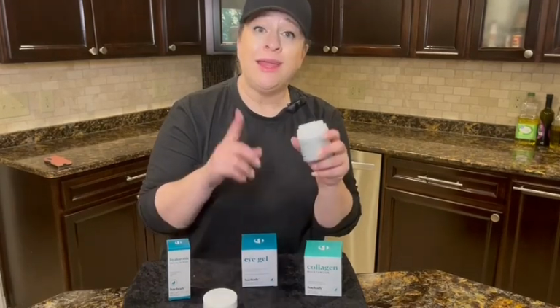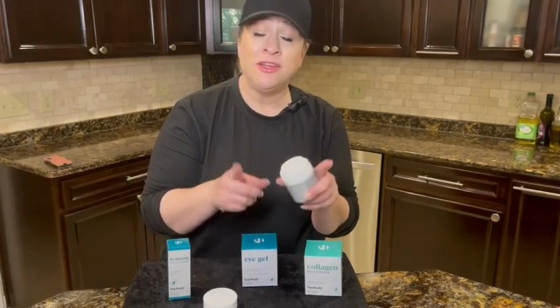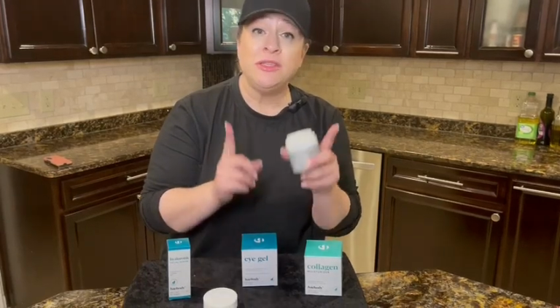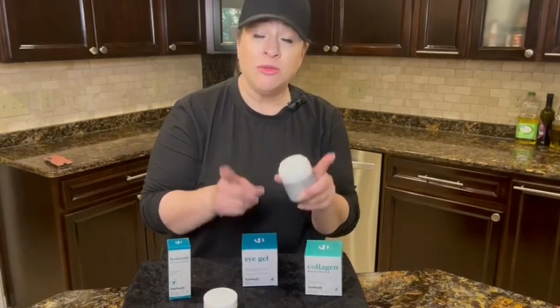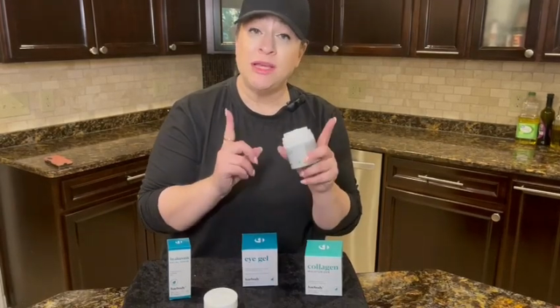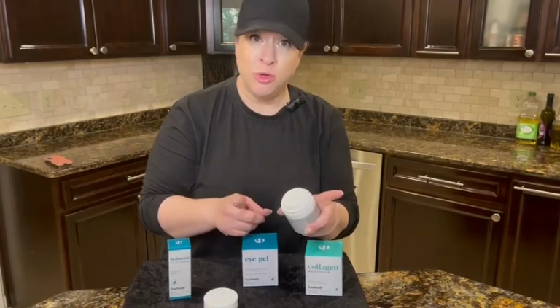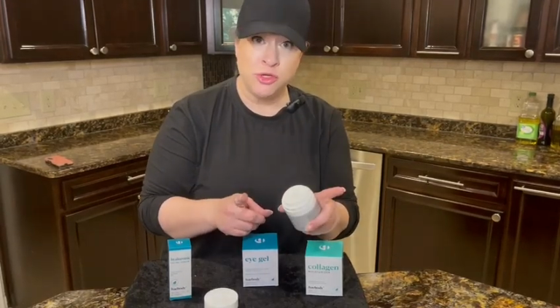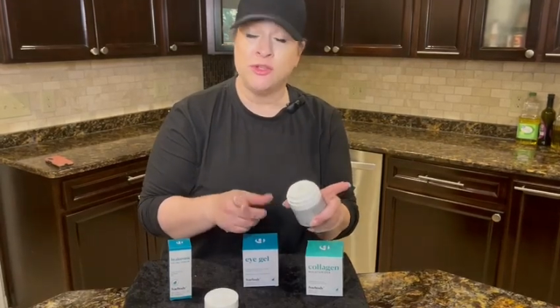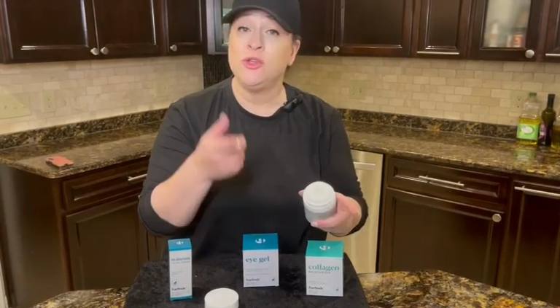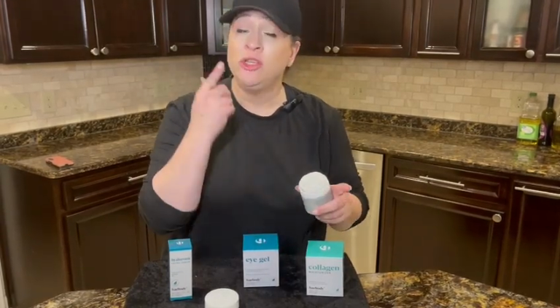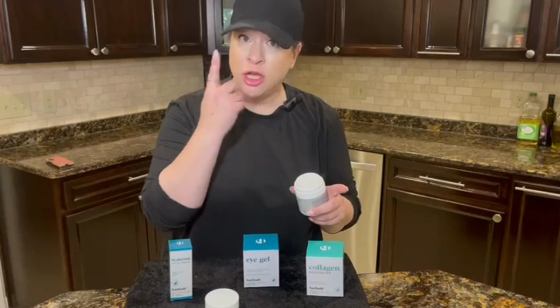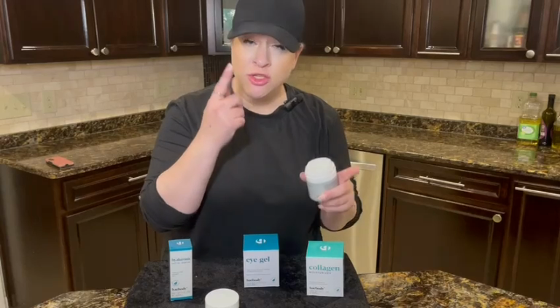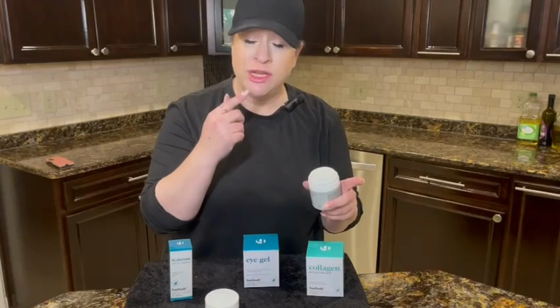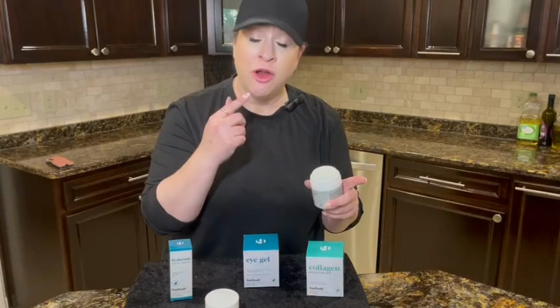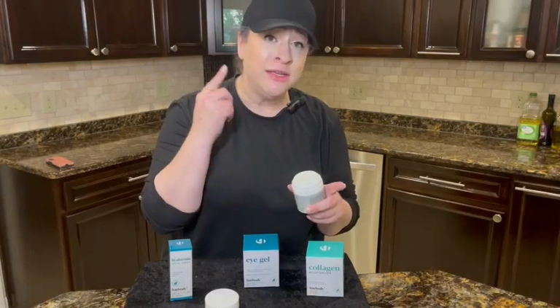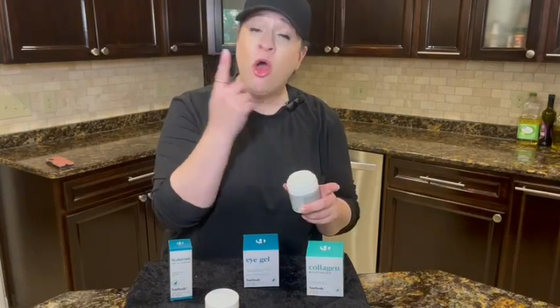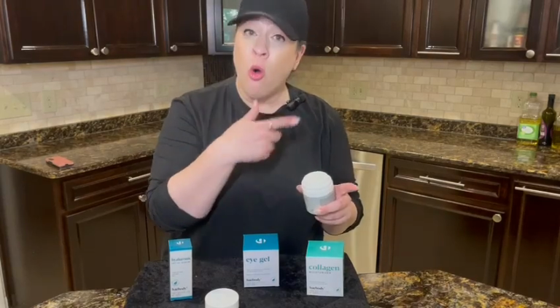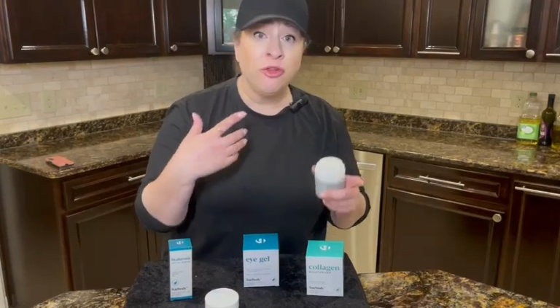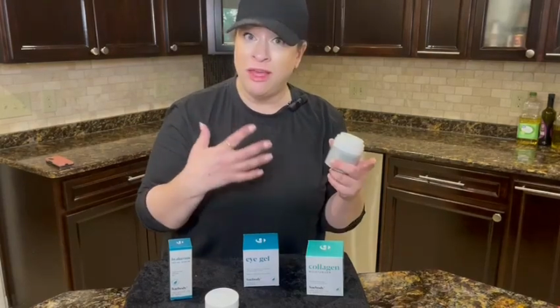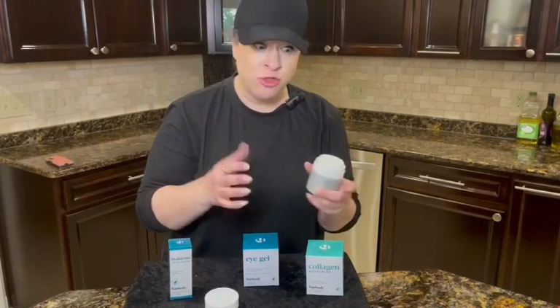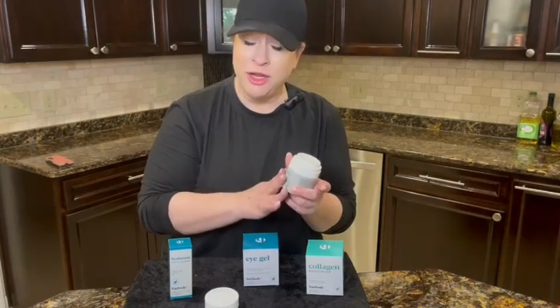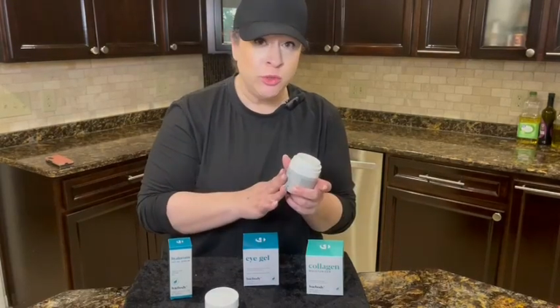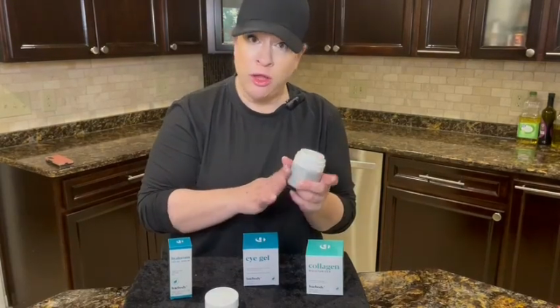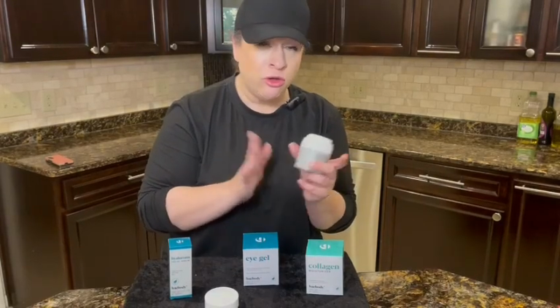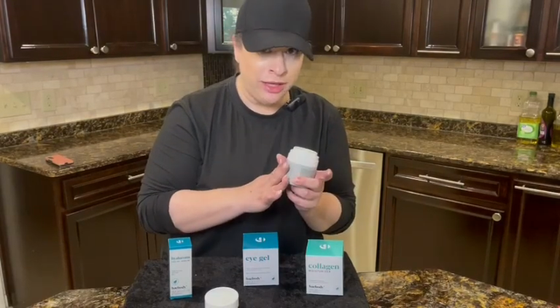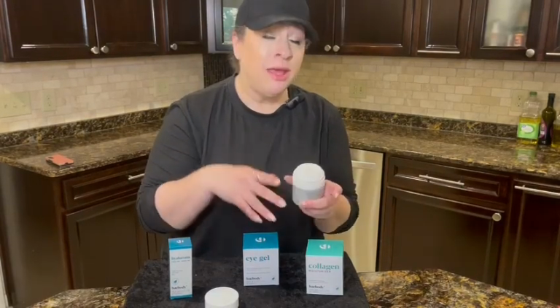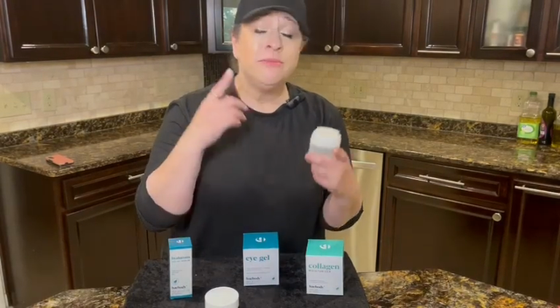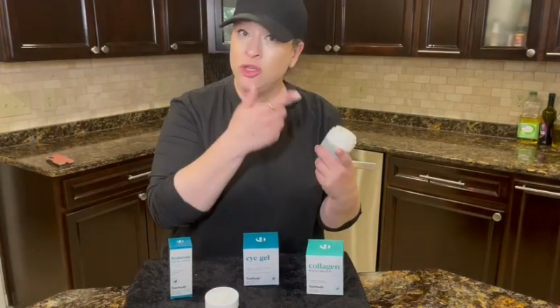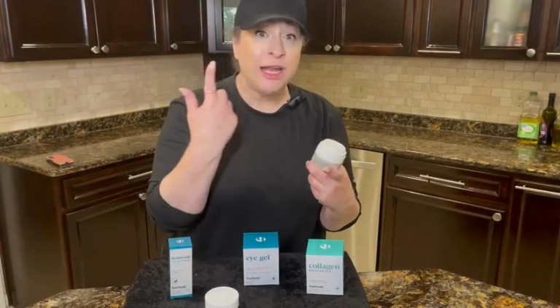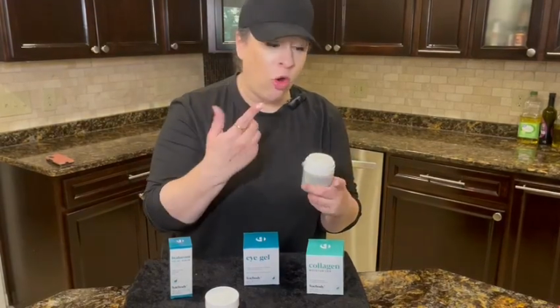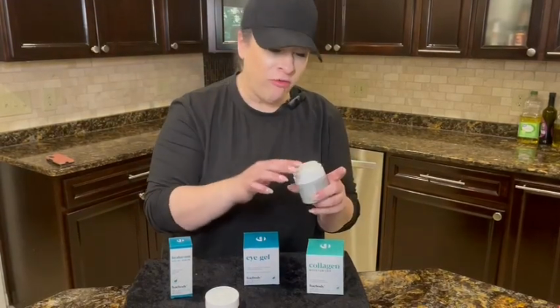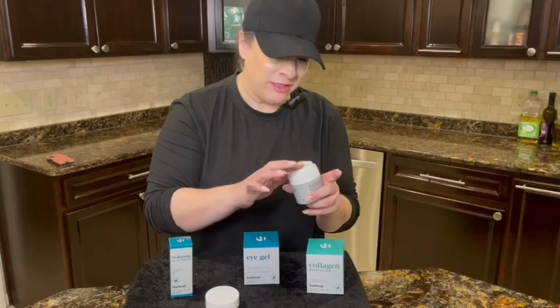It actually doubles as a moisturizer. So you can just use it on your eyes, or if you want a two-in-one, you can use it on your whole face.